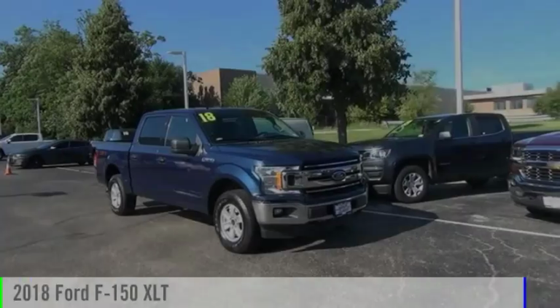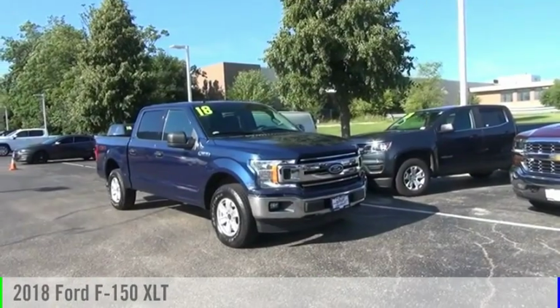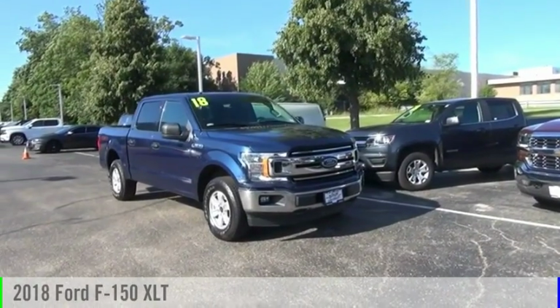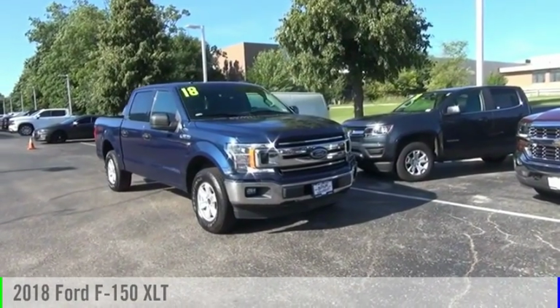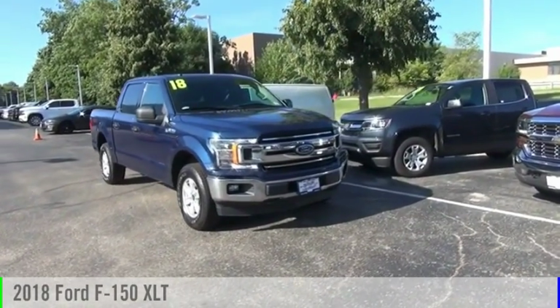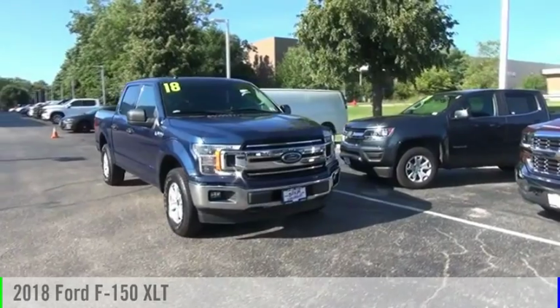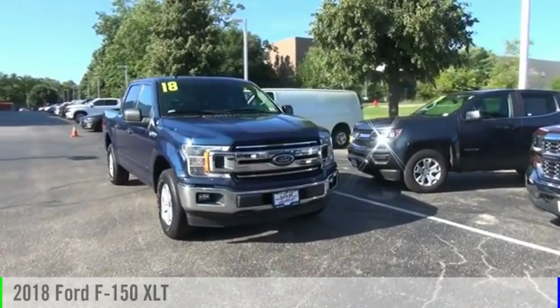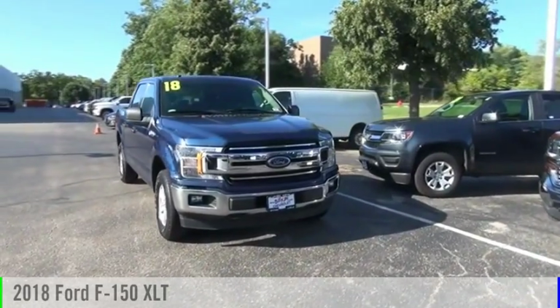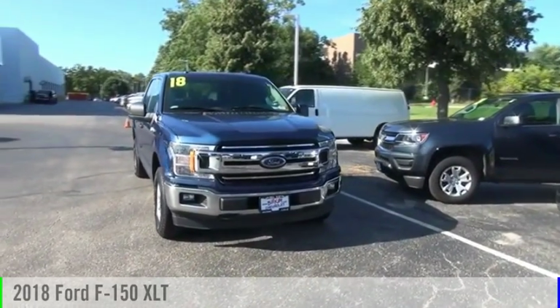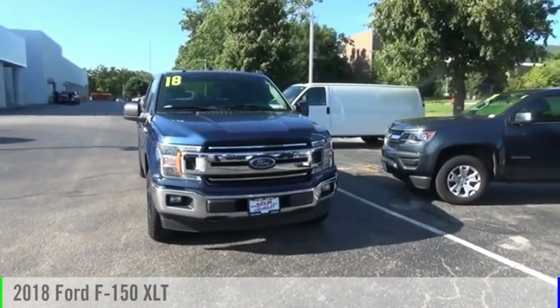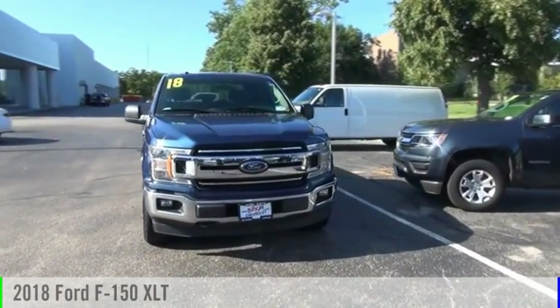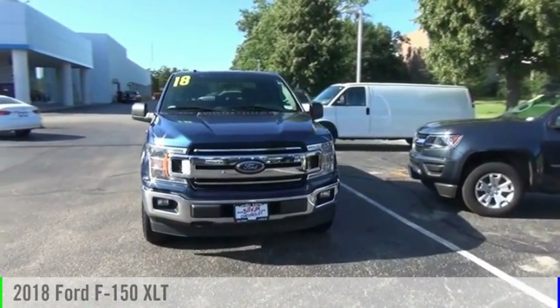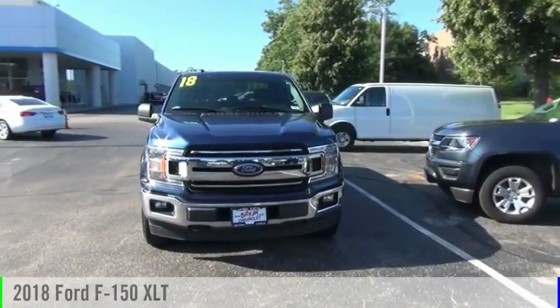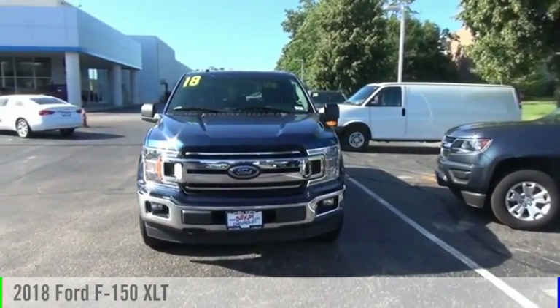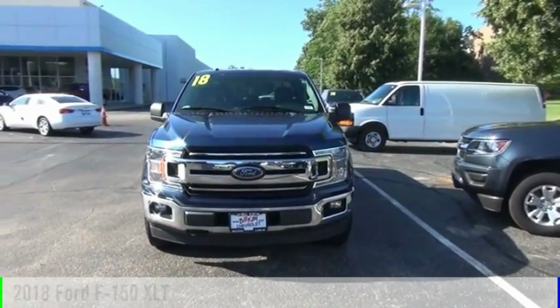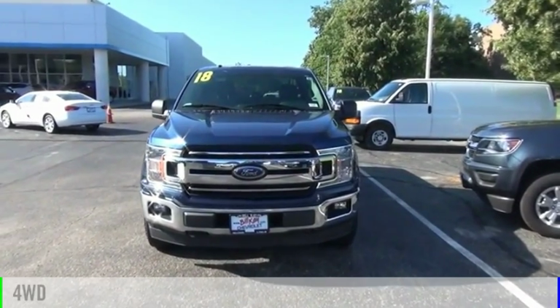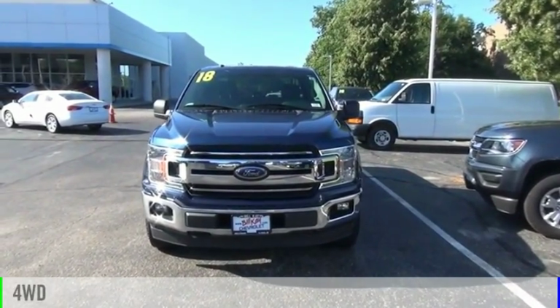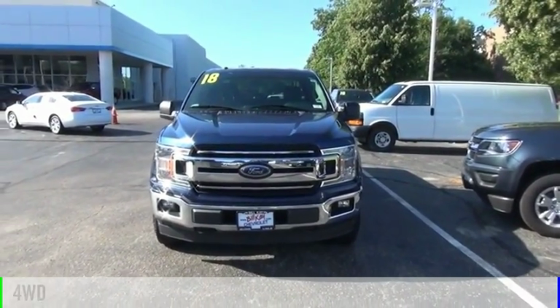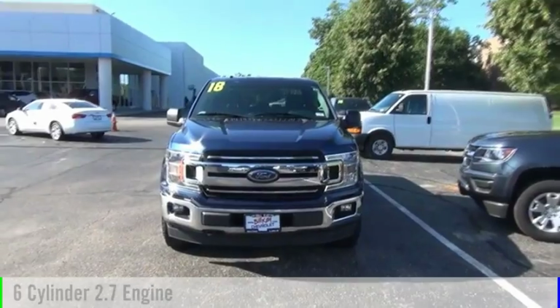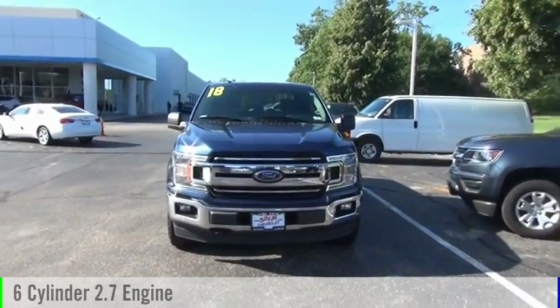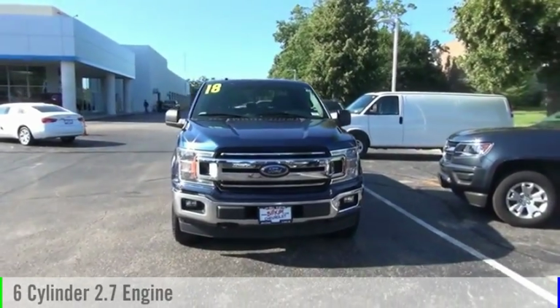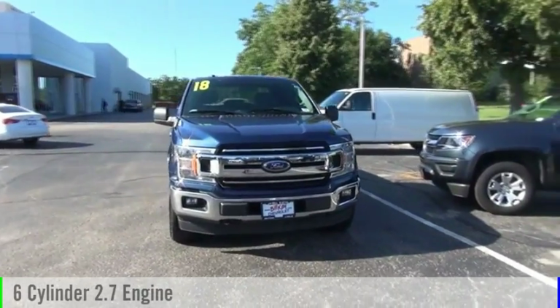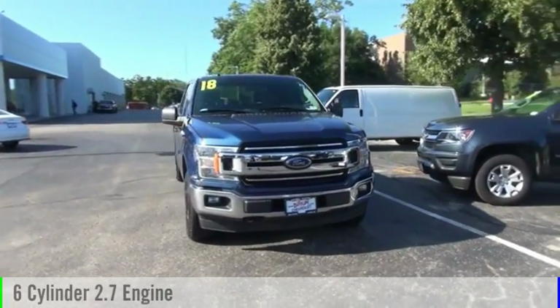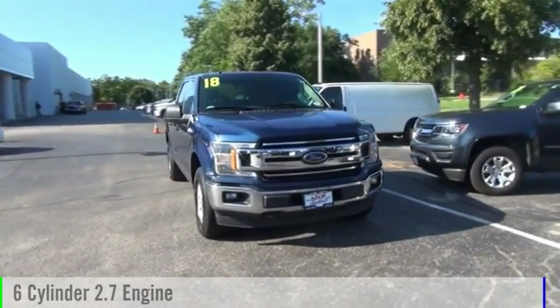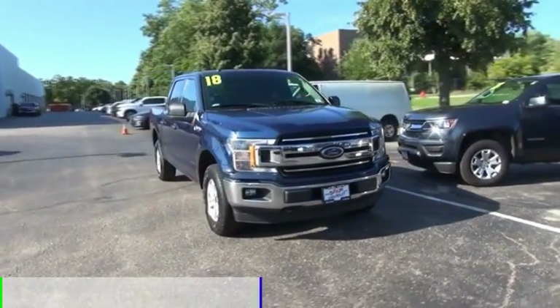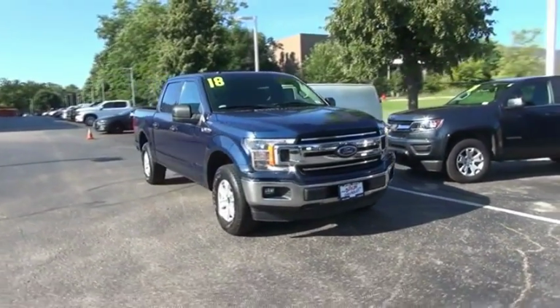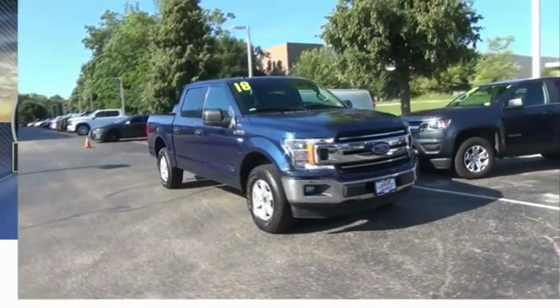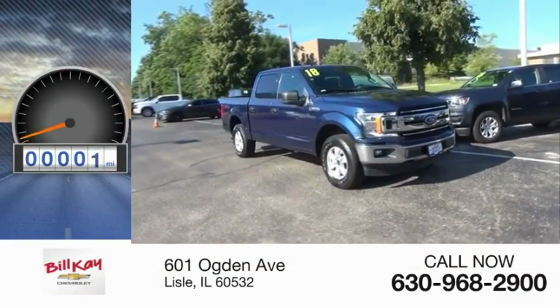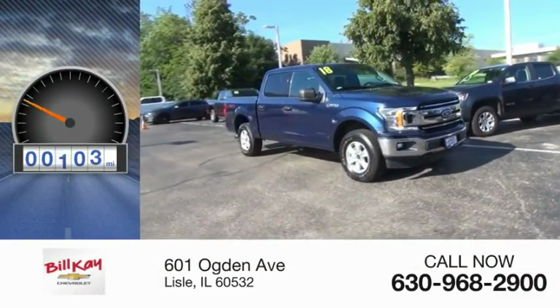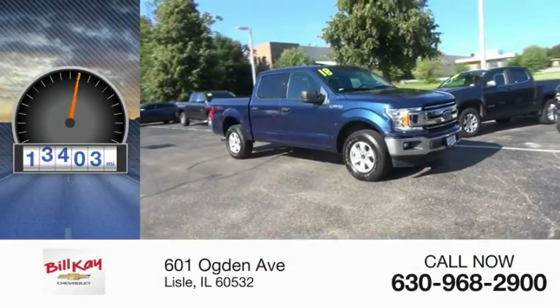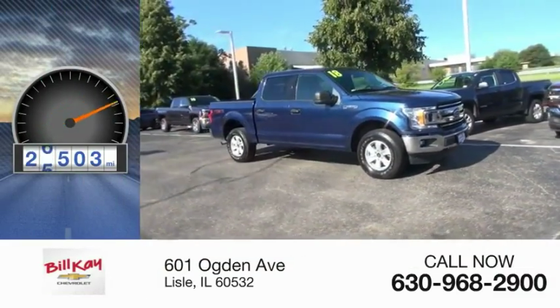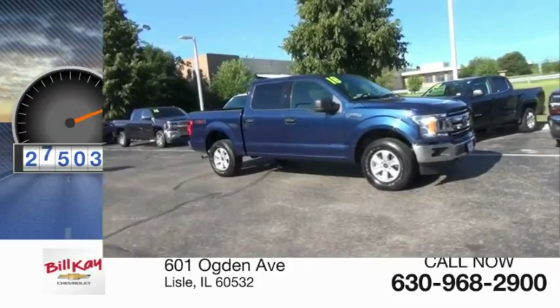We are pleased to show you the 2018 F-150. This vehicle is powered by a four-wheel drive, six-cylinder, 2.7-liter engine. This vehicle has less than 30,000 miles.